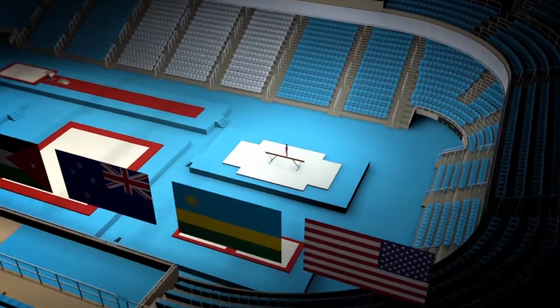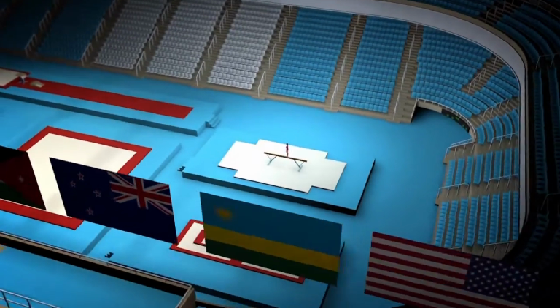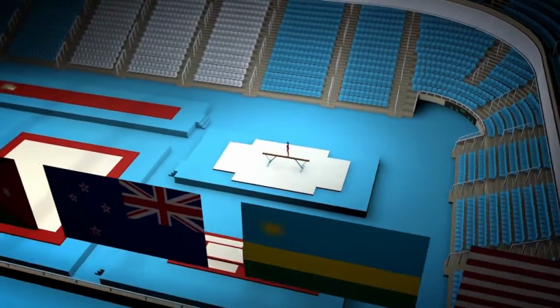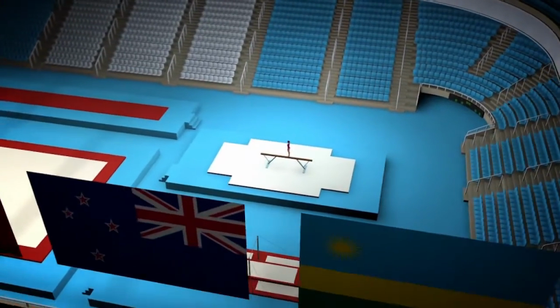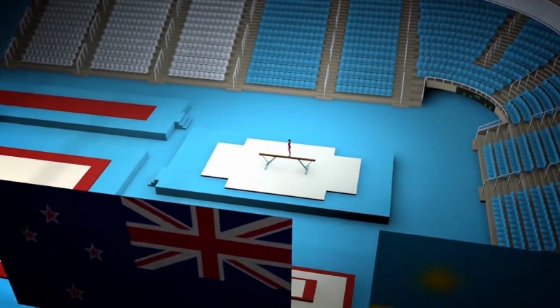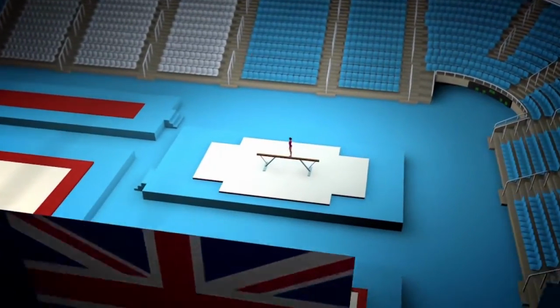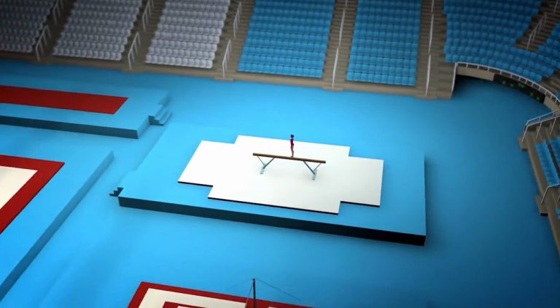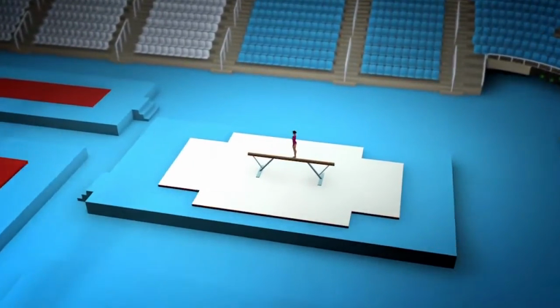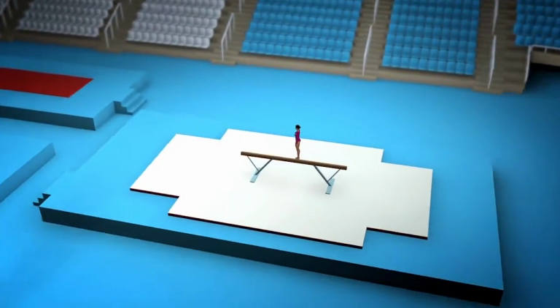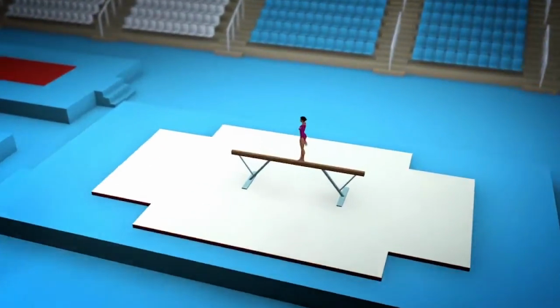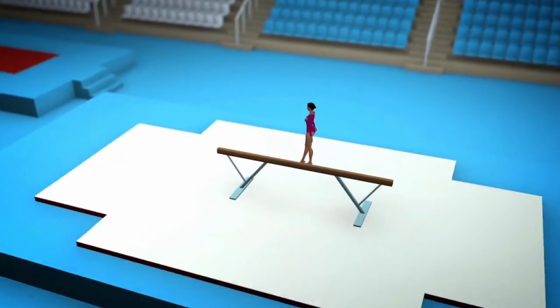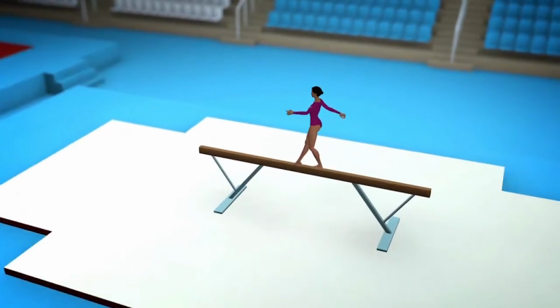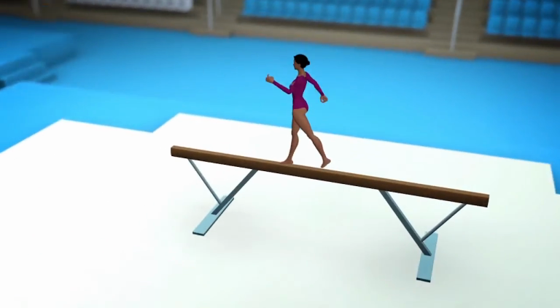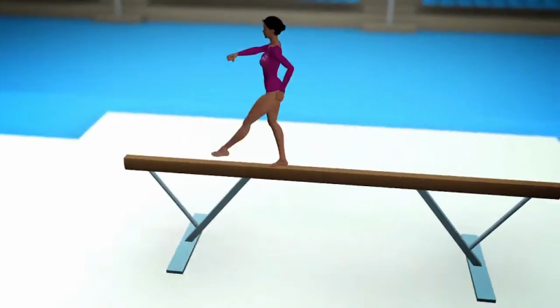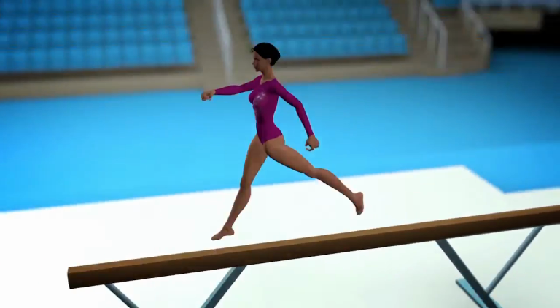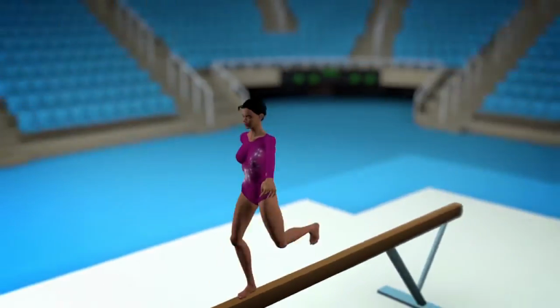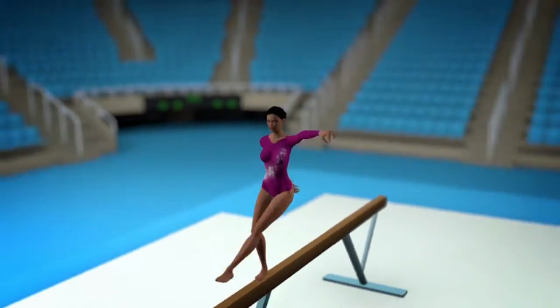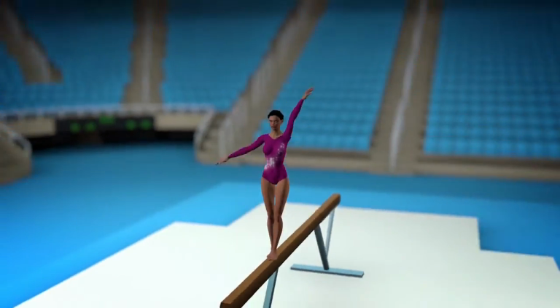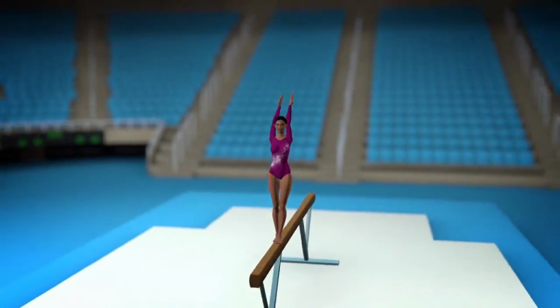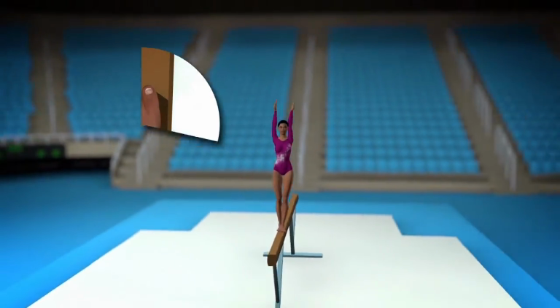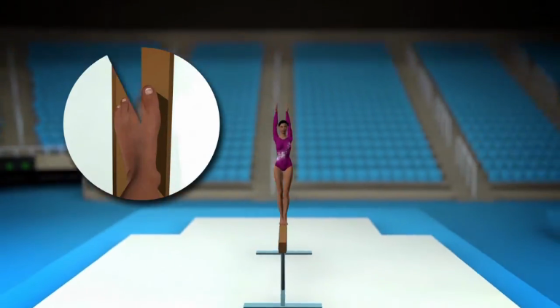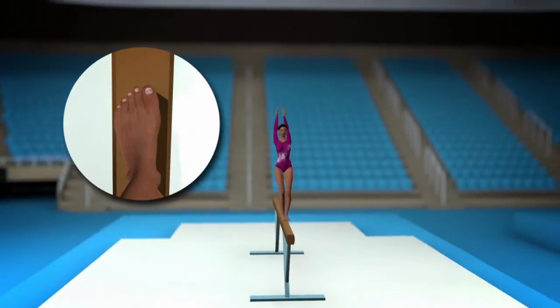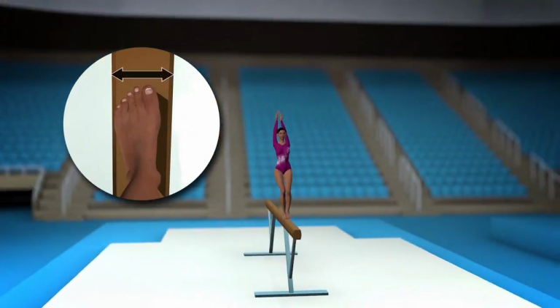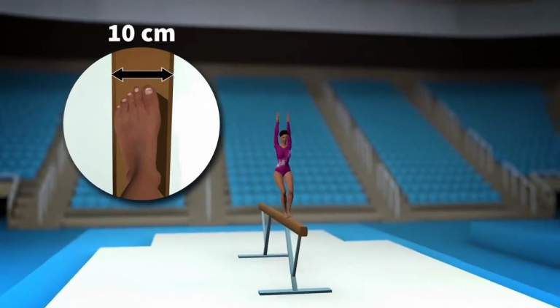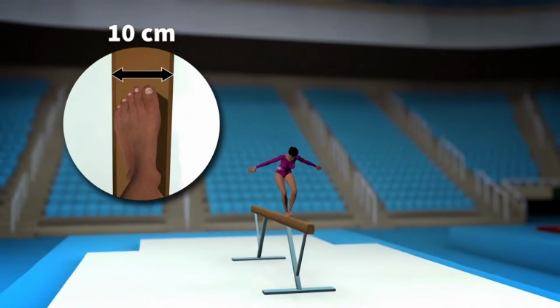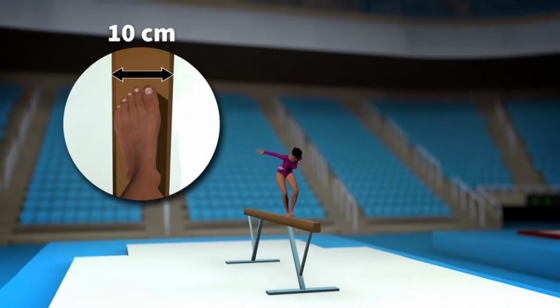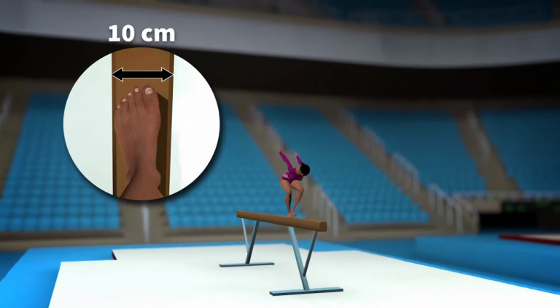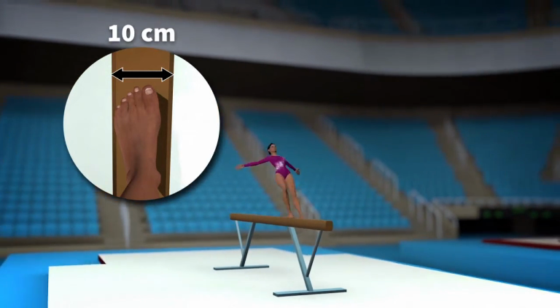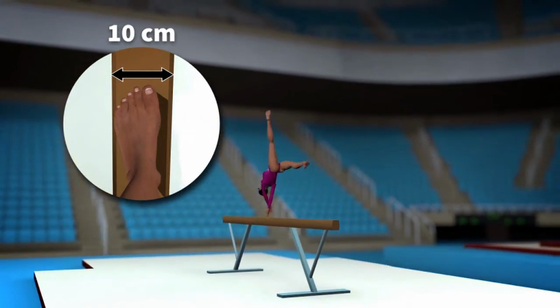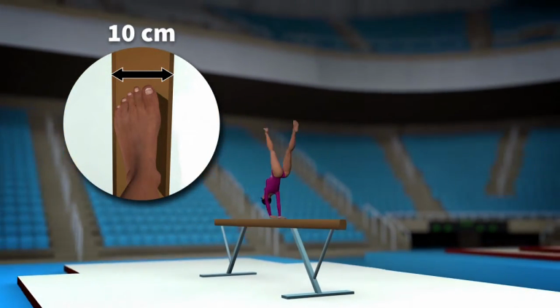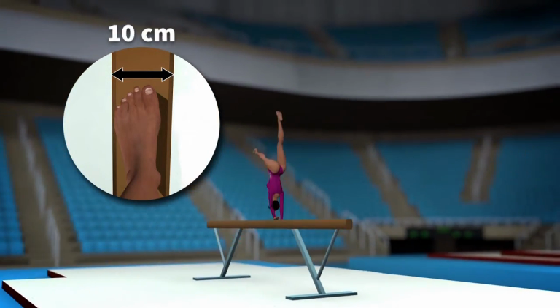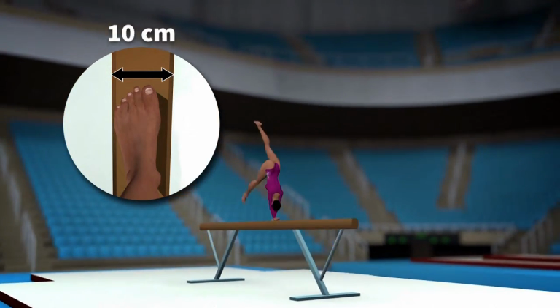For women, most falls come from the balance beam. Gymnasts perform somersaults and turns on a 10cm wide beam, while displaying cat-like grace, dexterity and balance. Good concentration is vital.